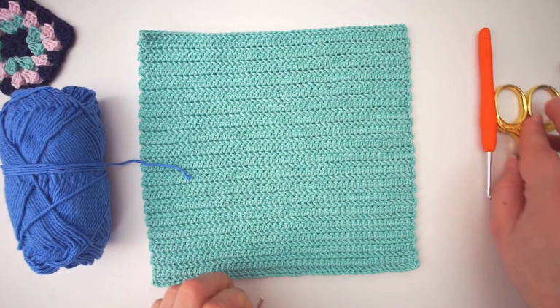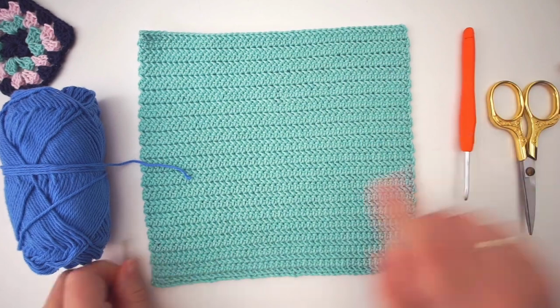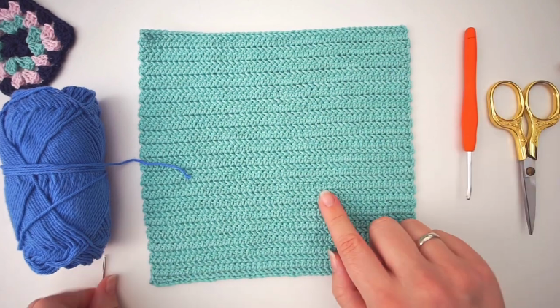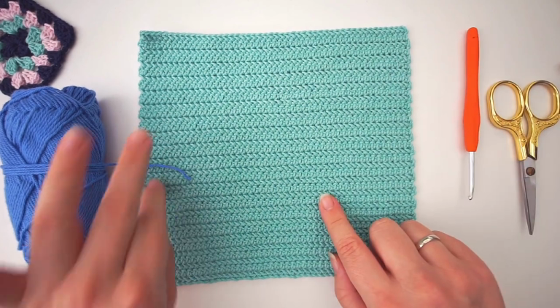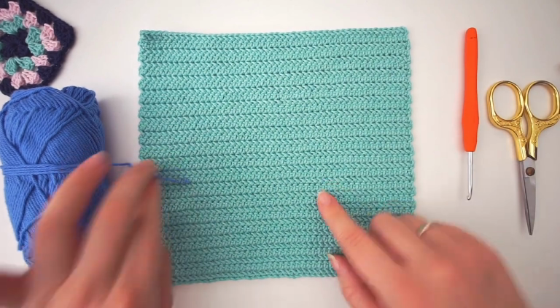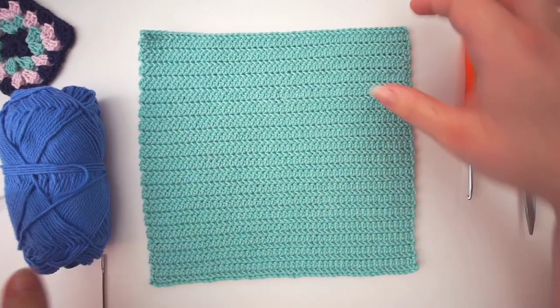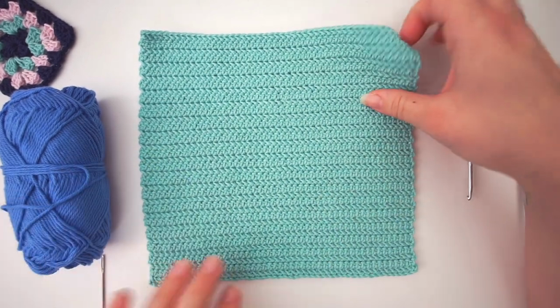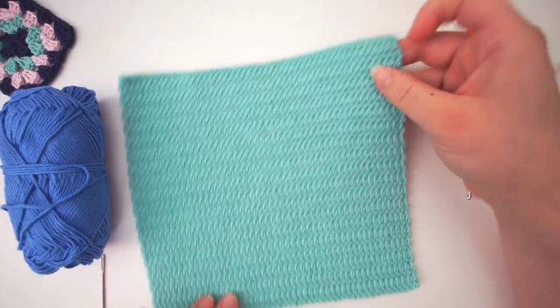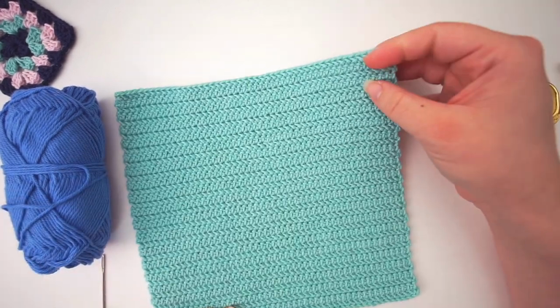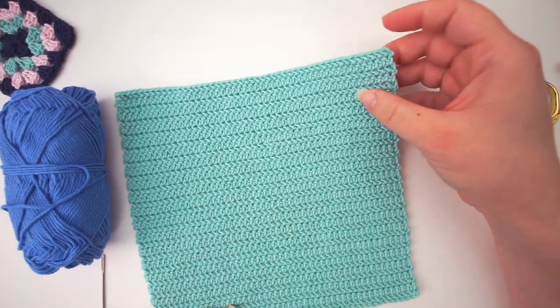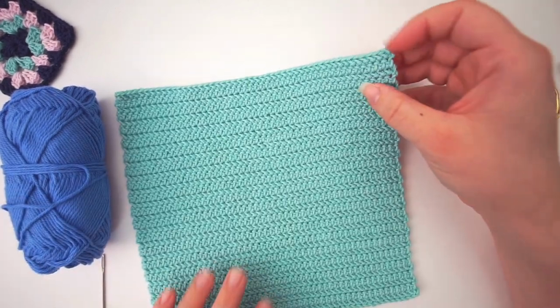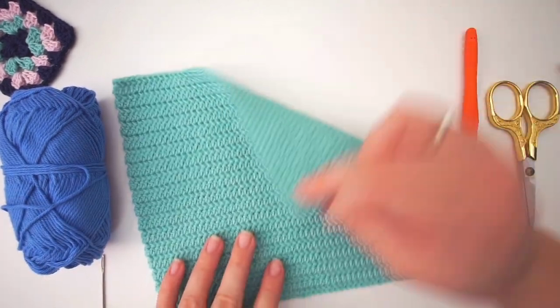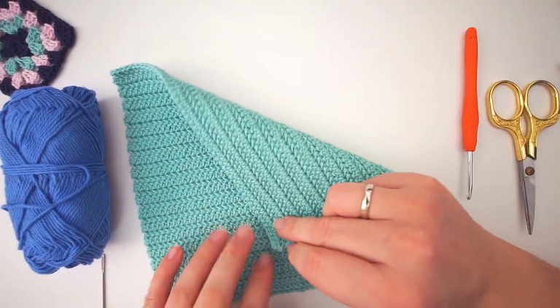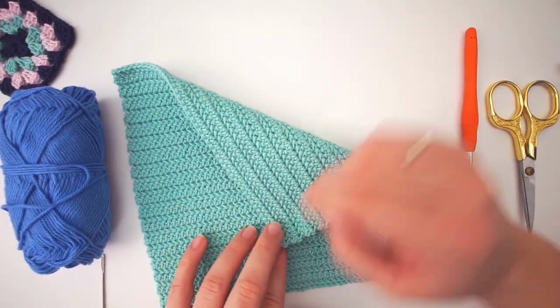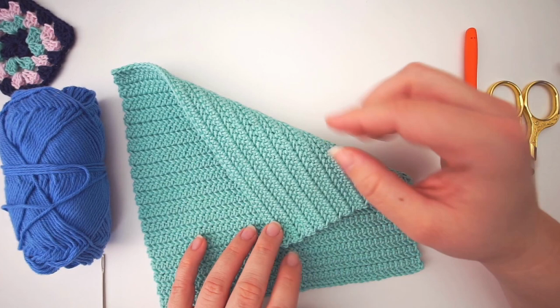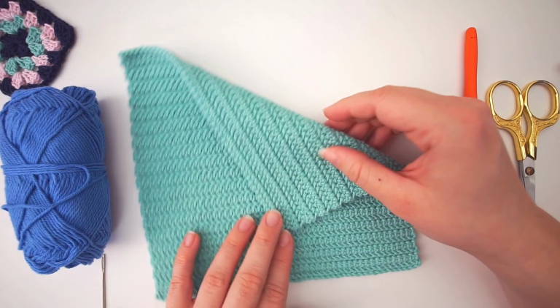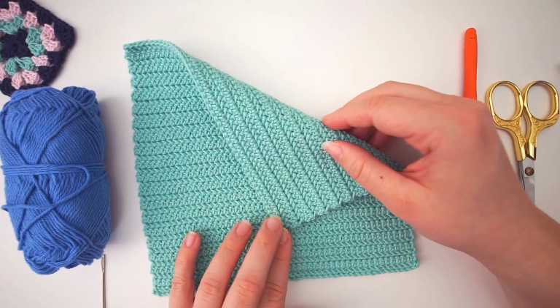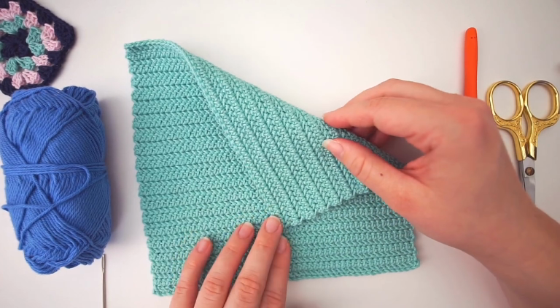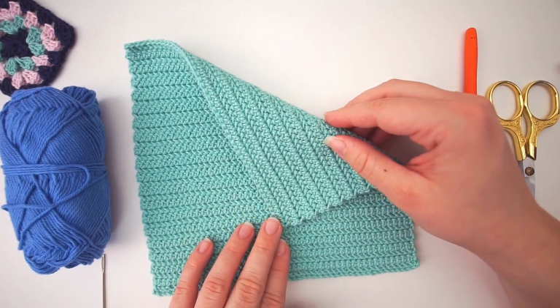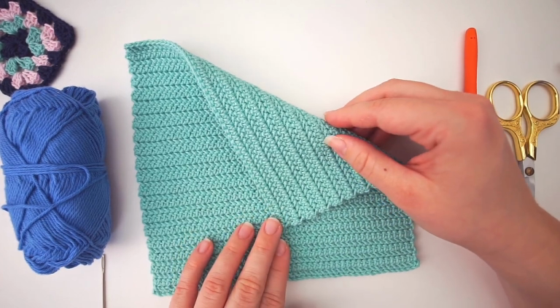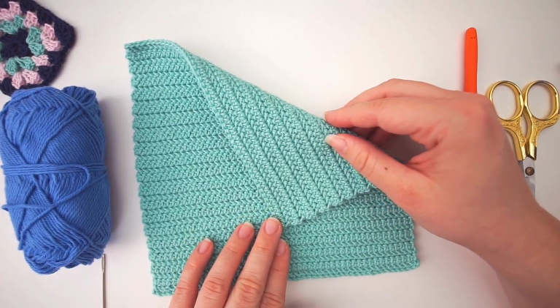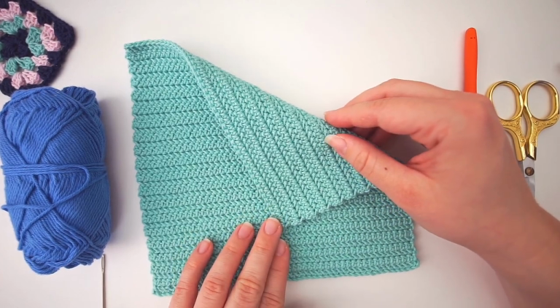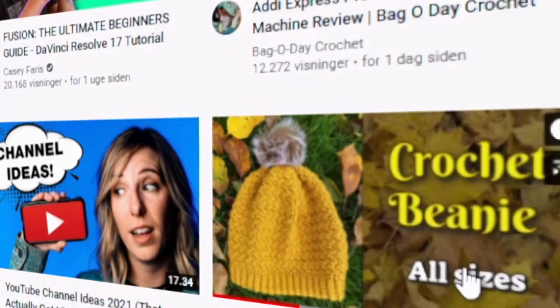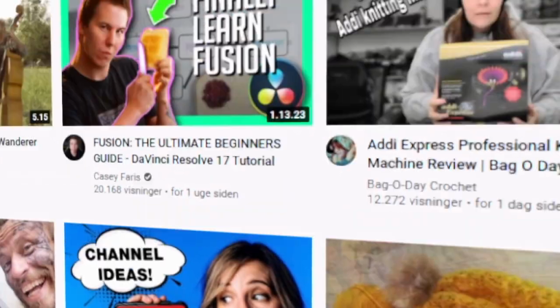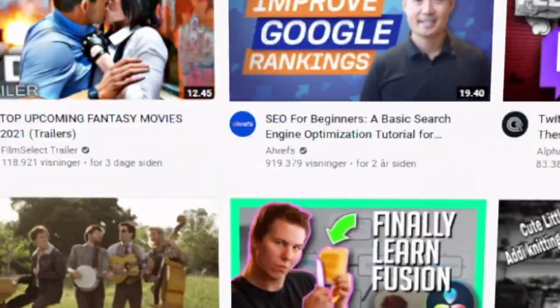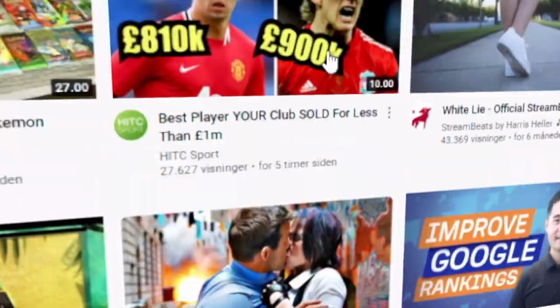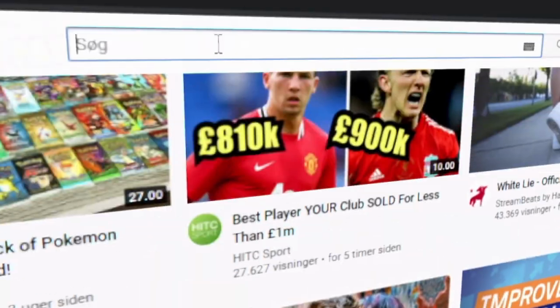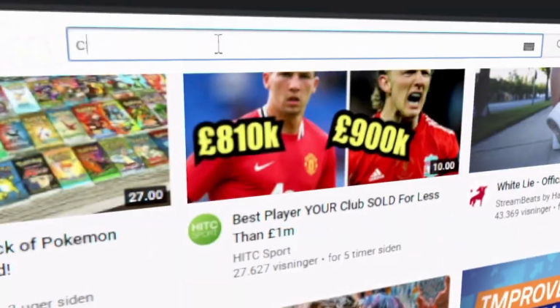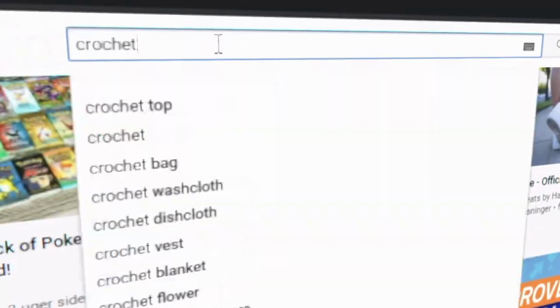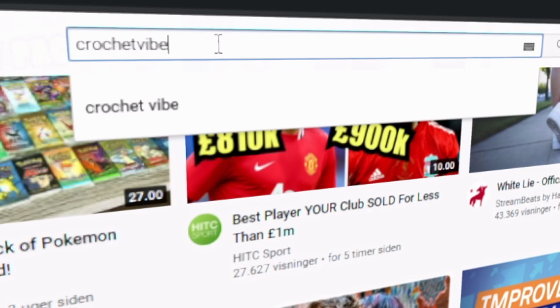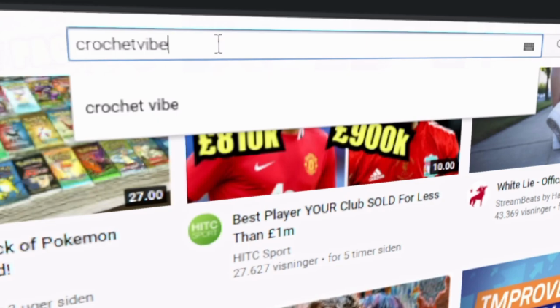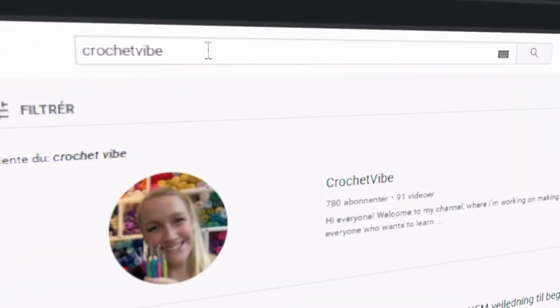This stitch is very easy — it's actually just half double crochet but done a little bit differently. Let me show you. Remember to subscribe to my channel and hit the bell if you want to be notified.